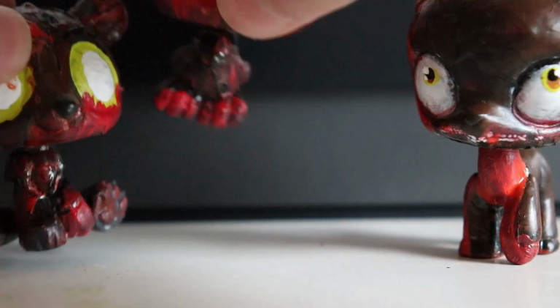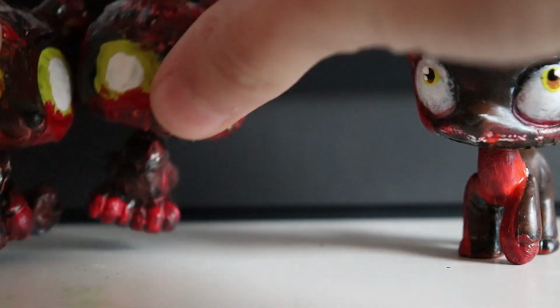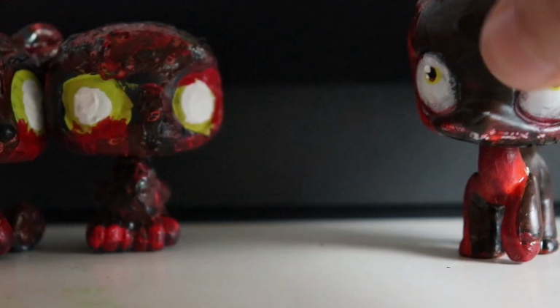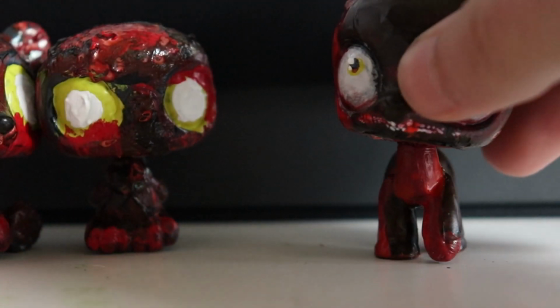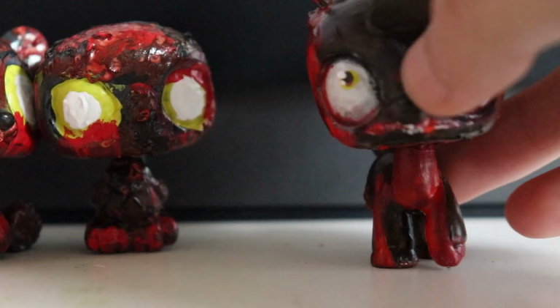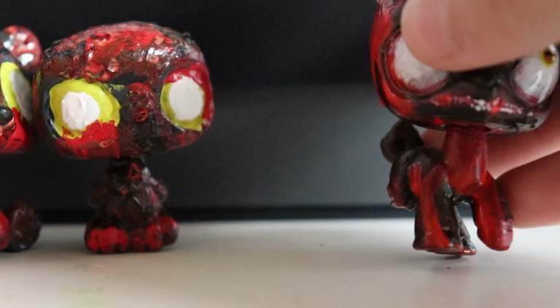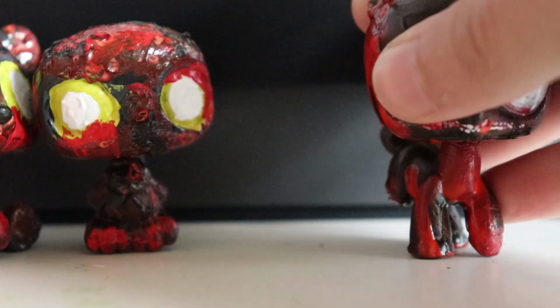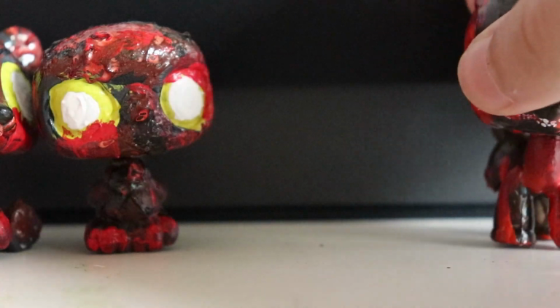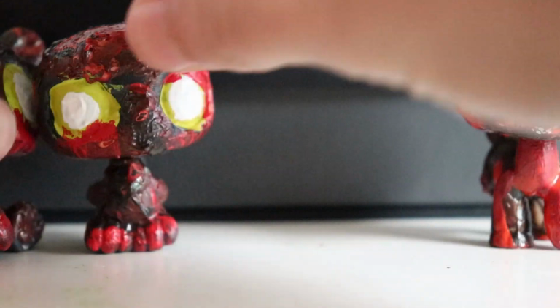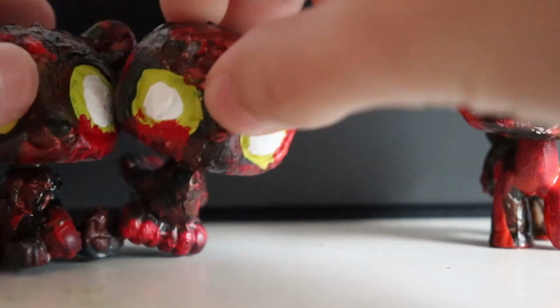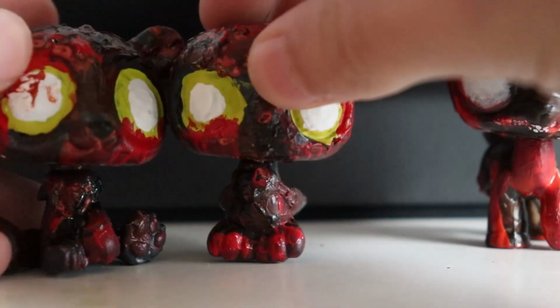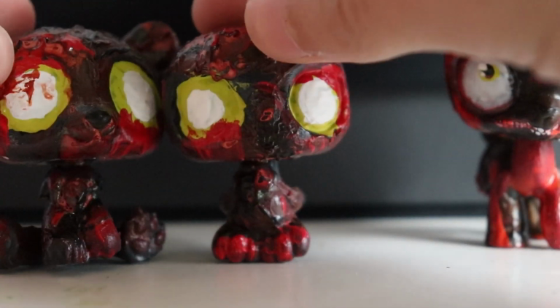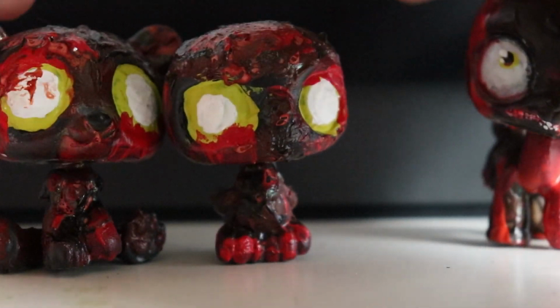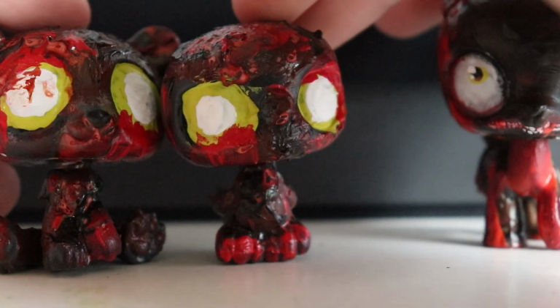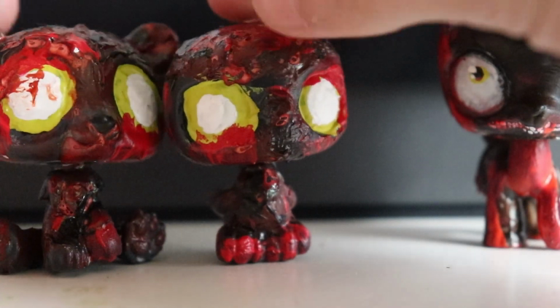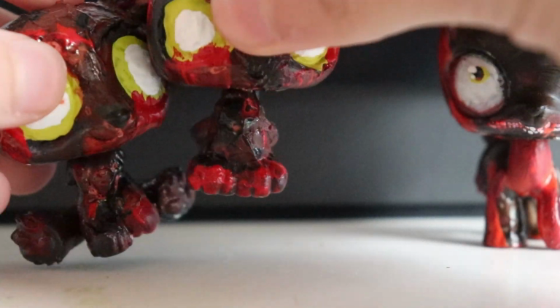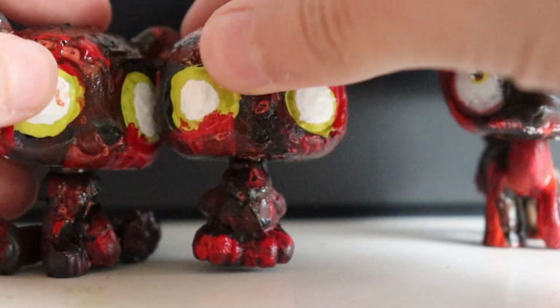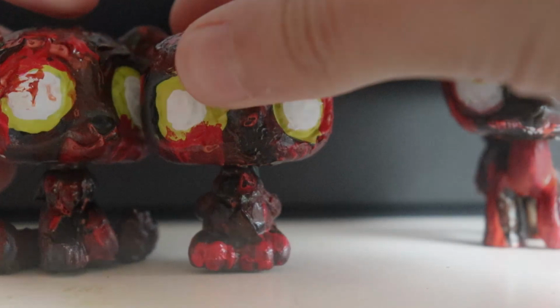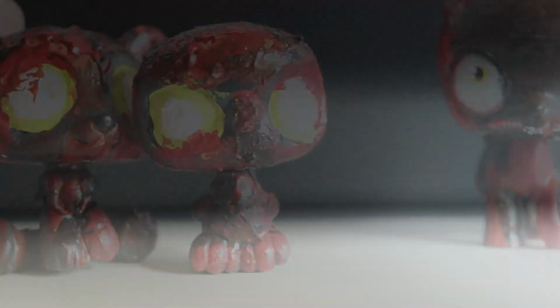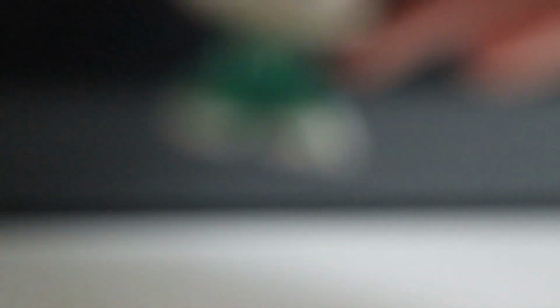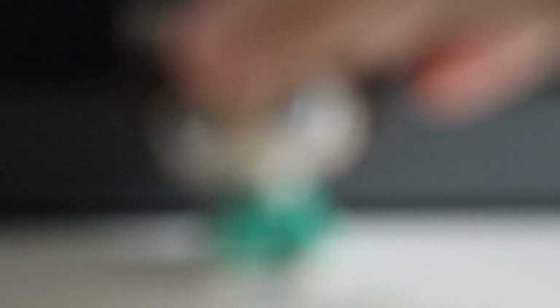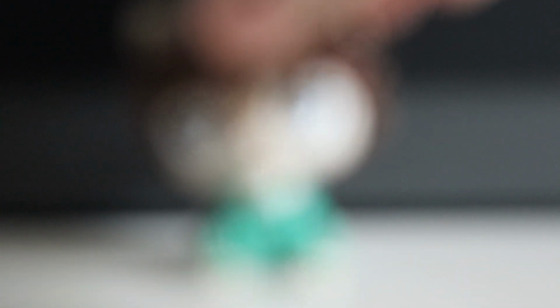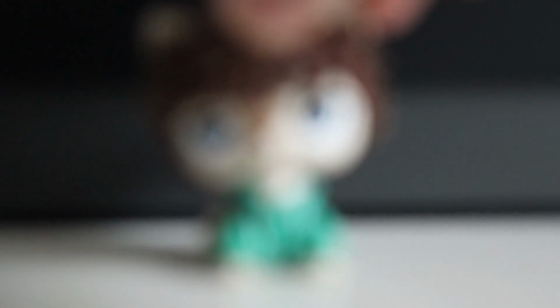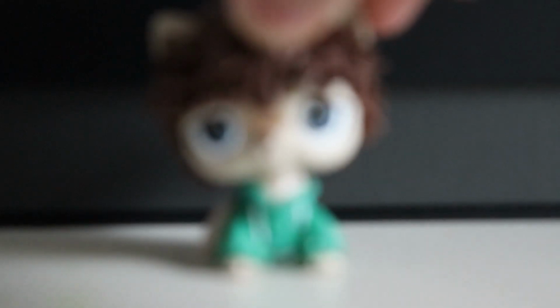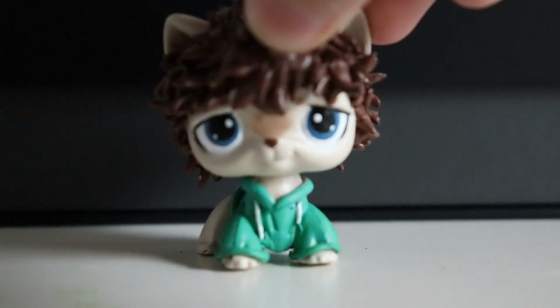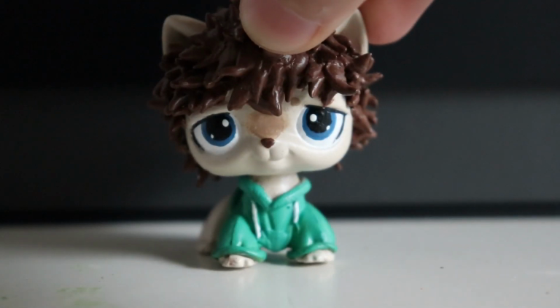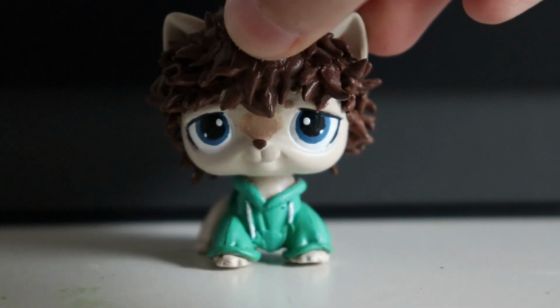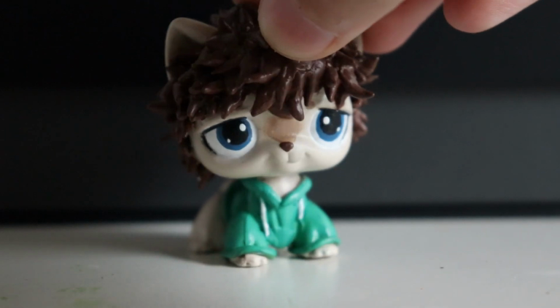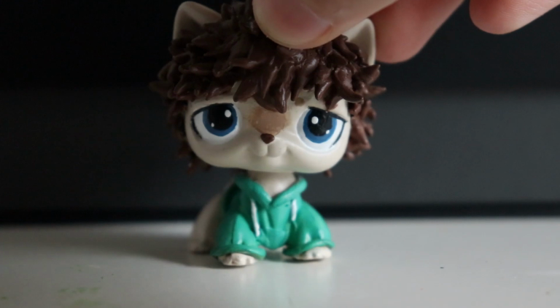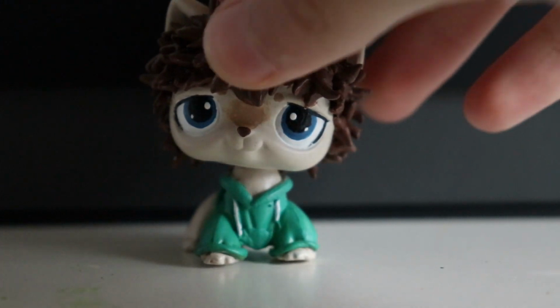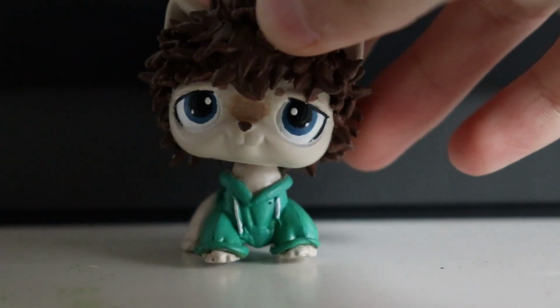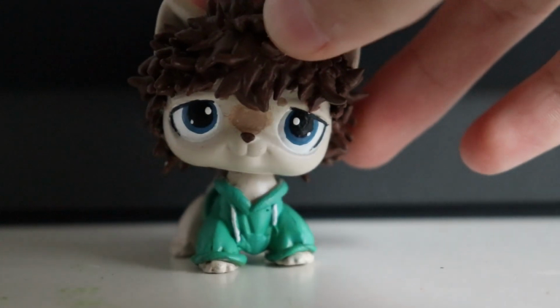I also still have these zombies. These two come together and this one is separate. I'm going to keep this one up in my eBay shop, but I'm thinking about taking the others down, so this will probably be your last chance to get those ones if you're interested.